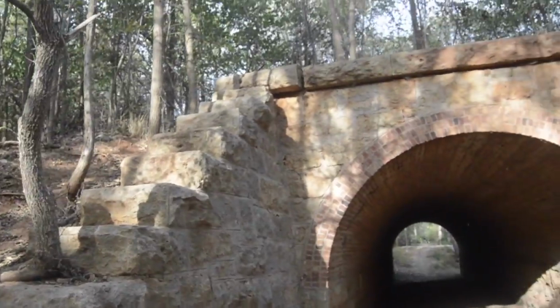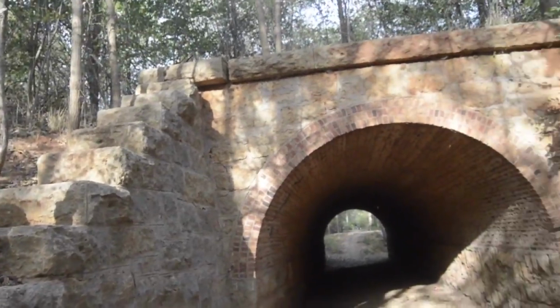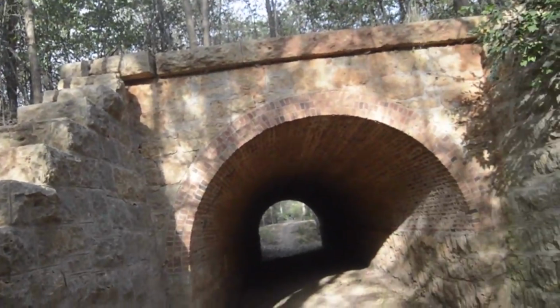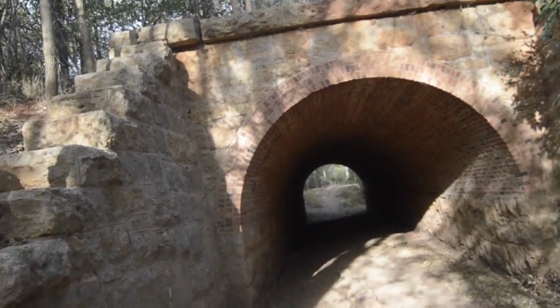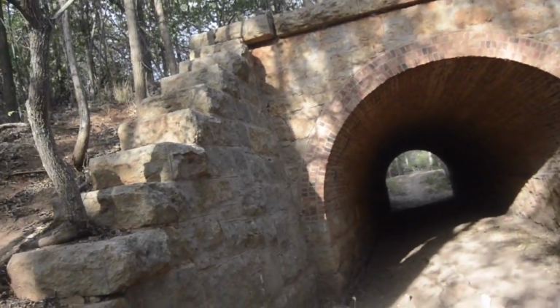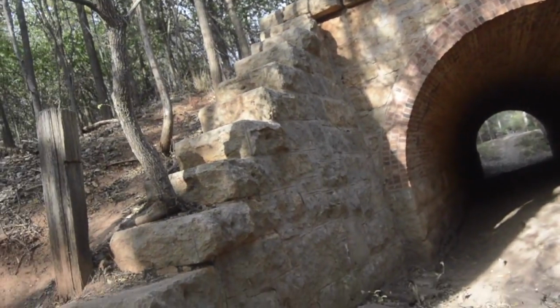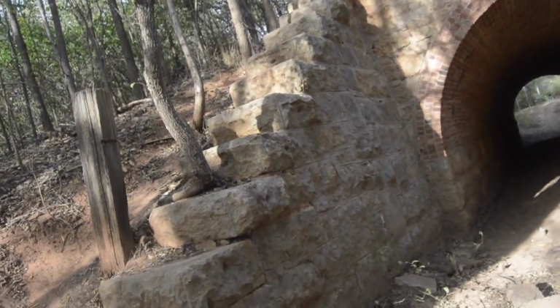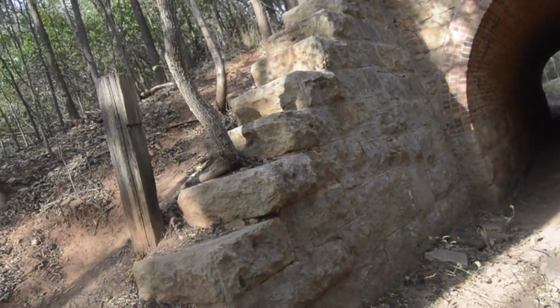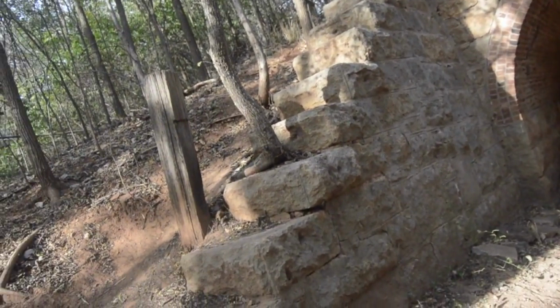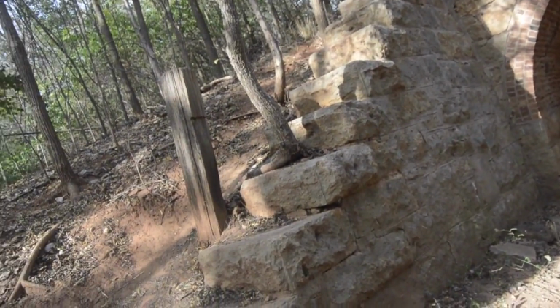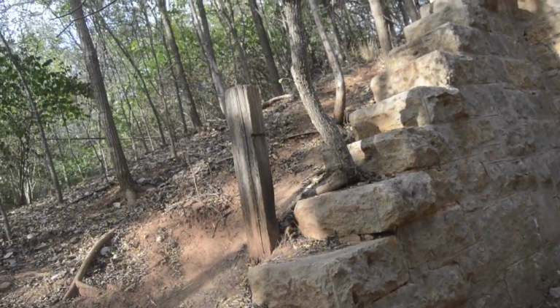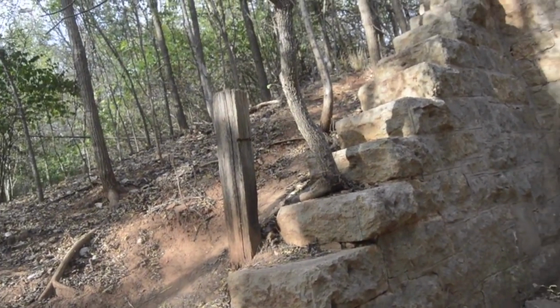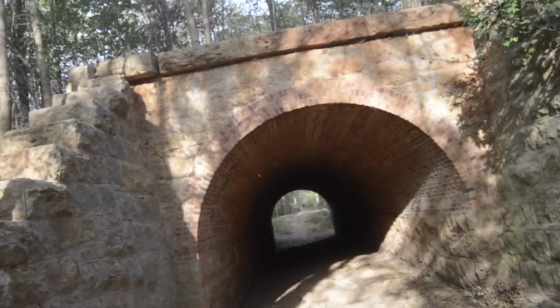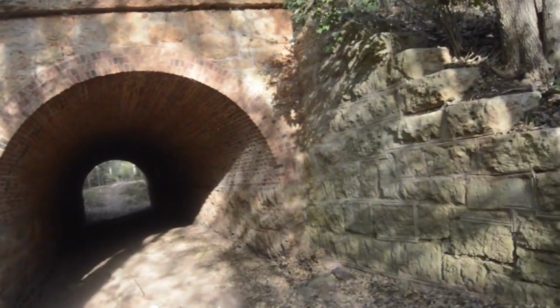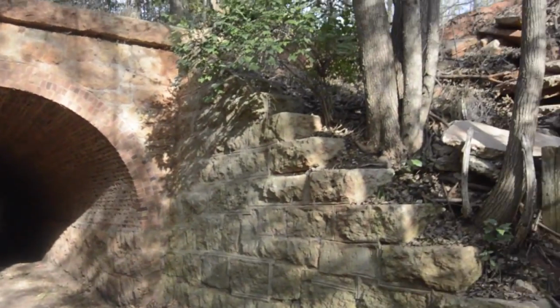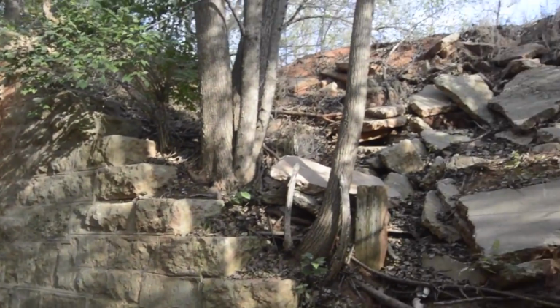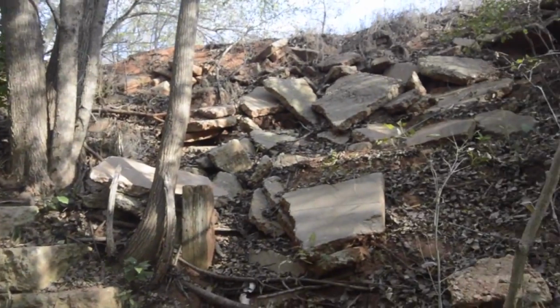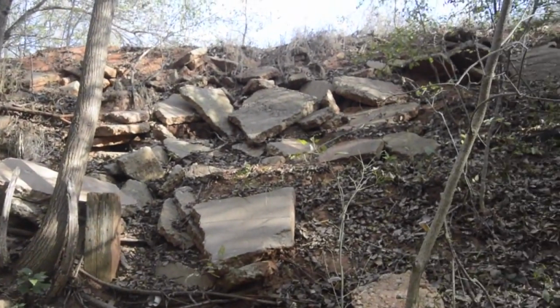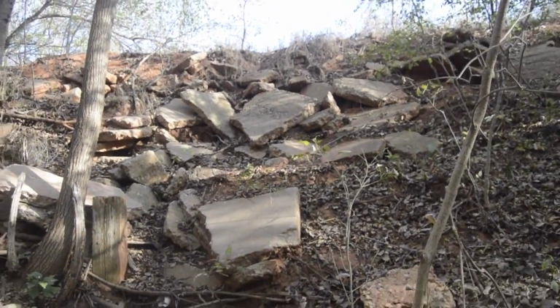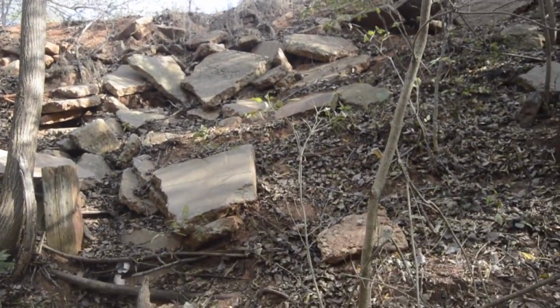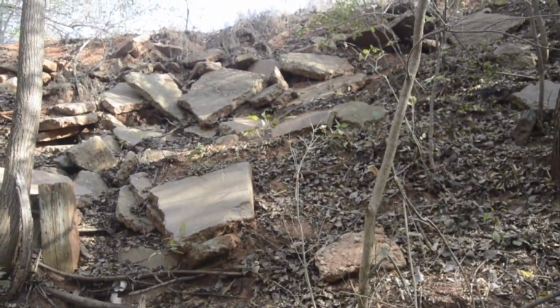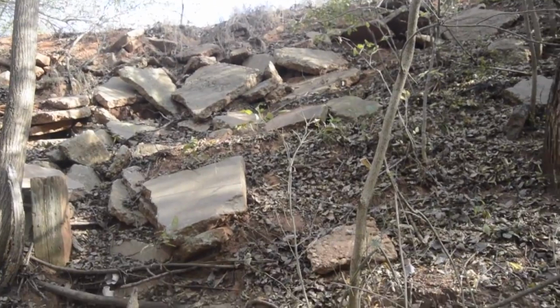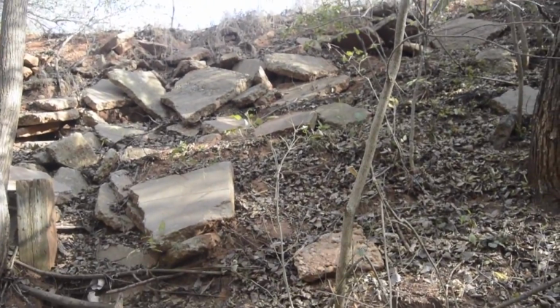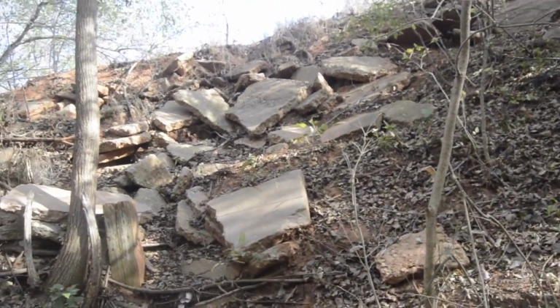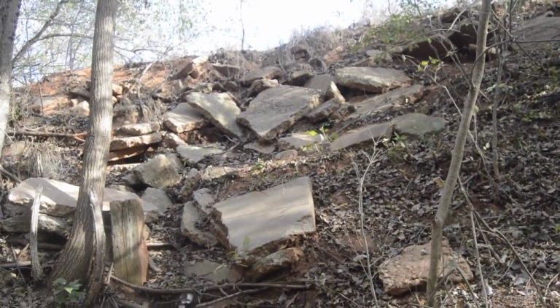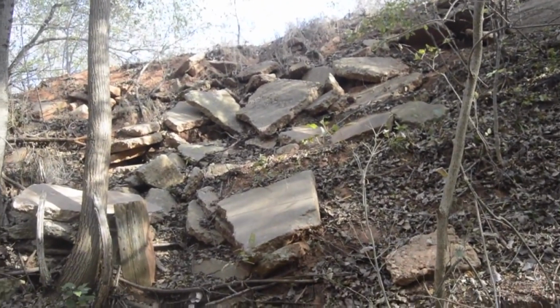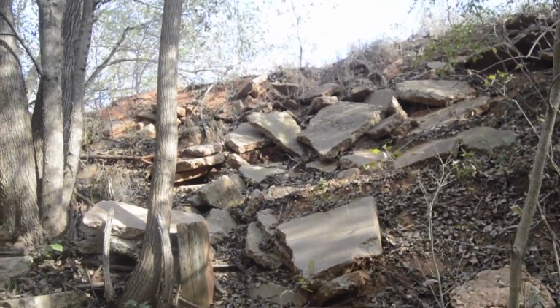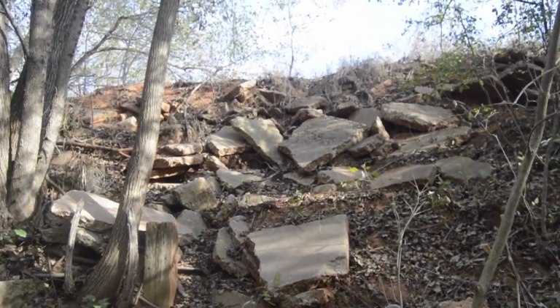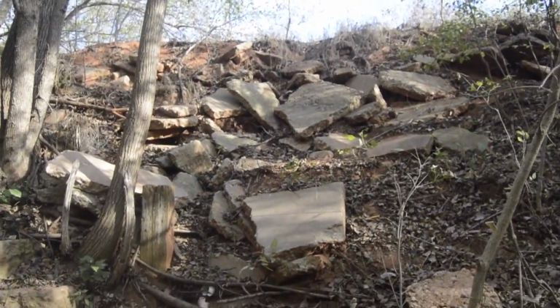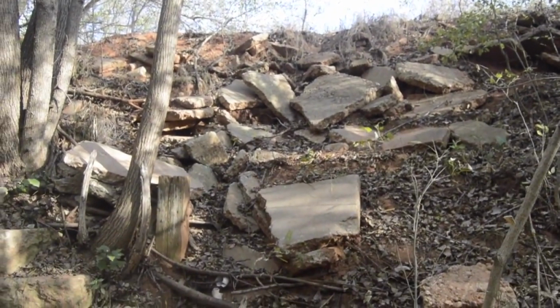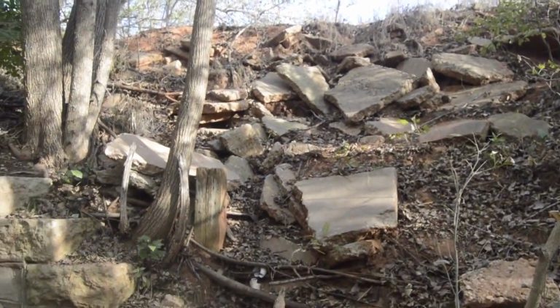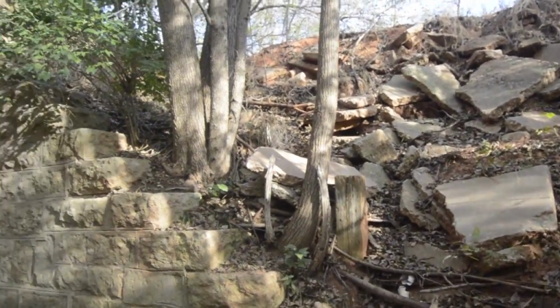So this is the other side. I never really come over on this side too much. I don't really know who does, but look at all the freaking rock and cement — it's just like falling apart.